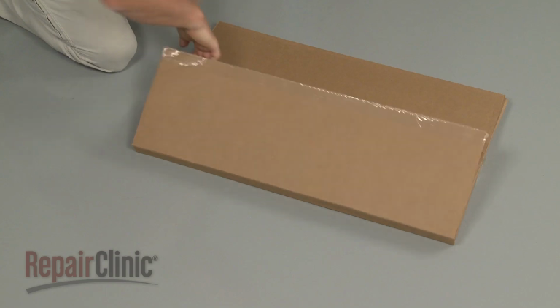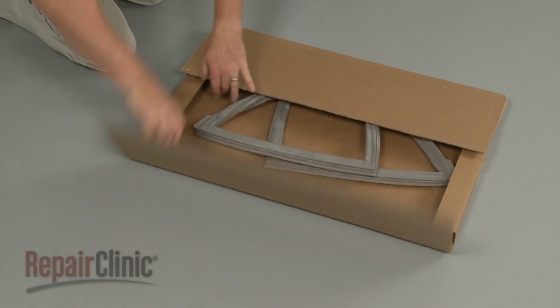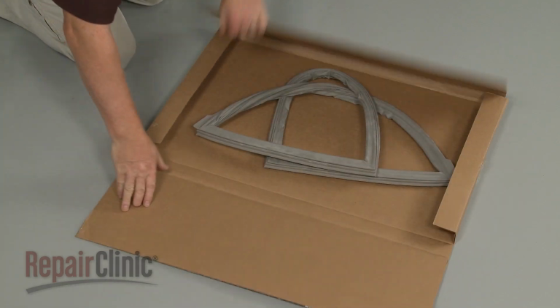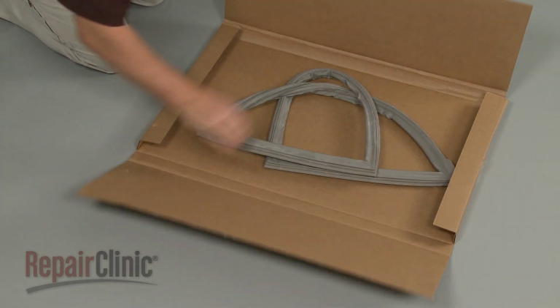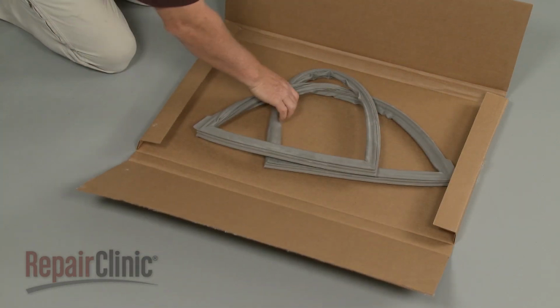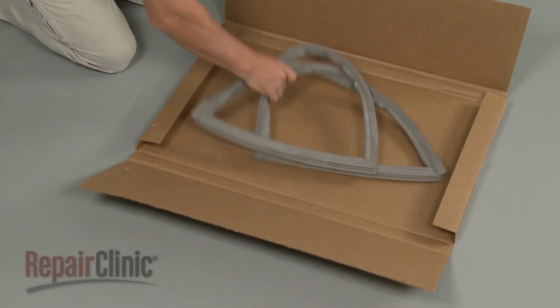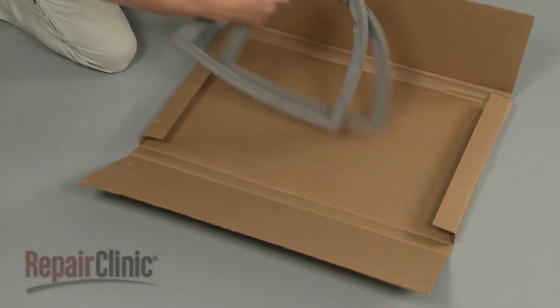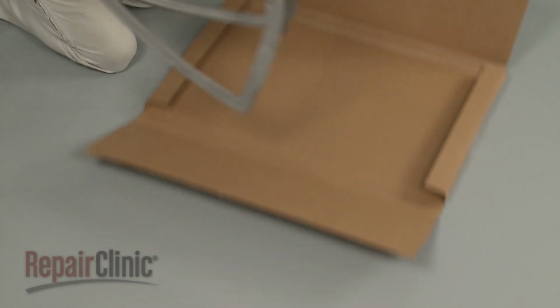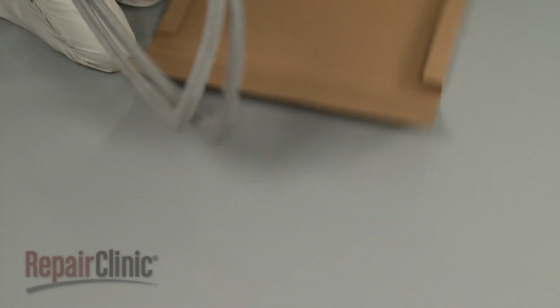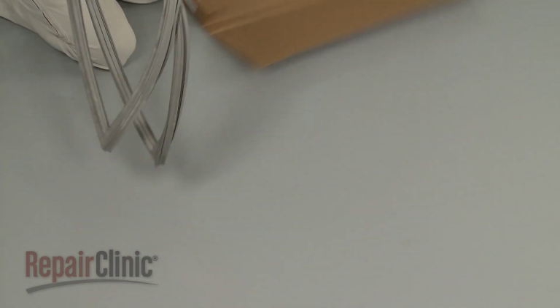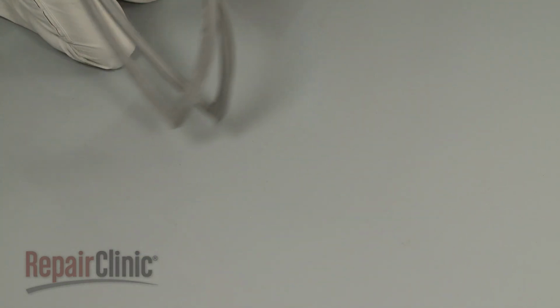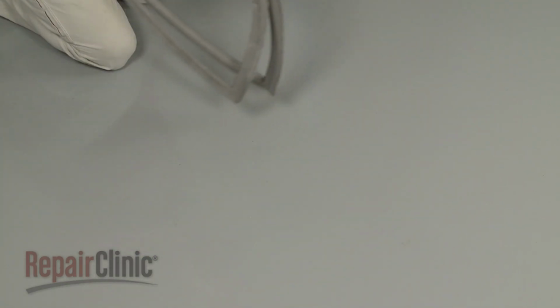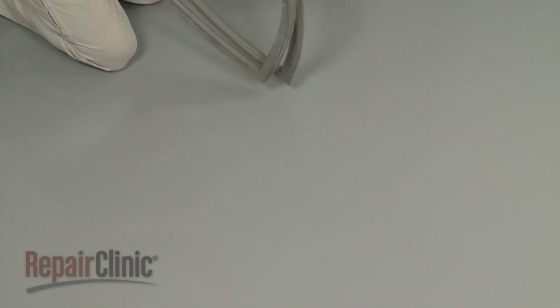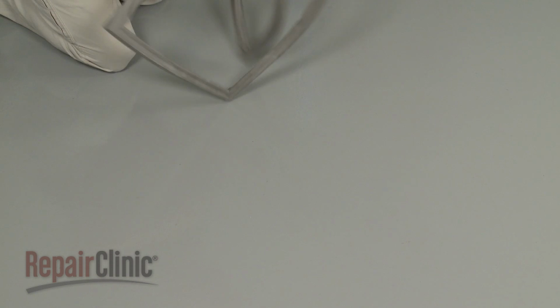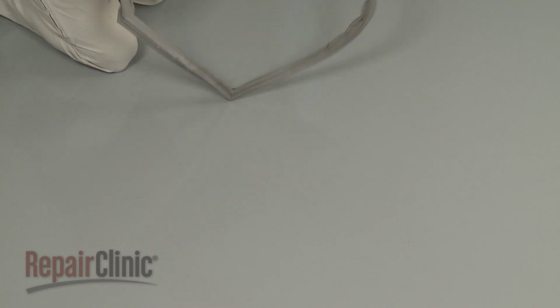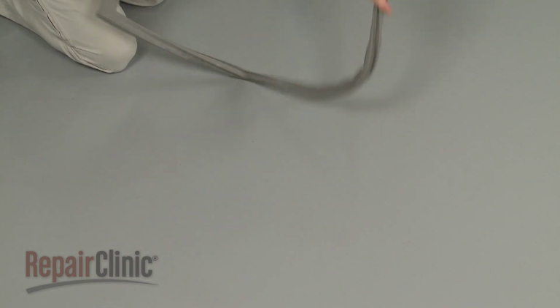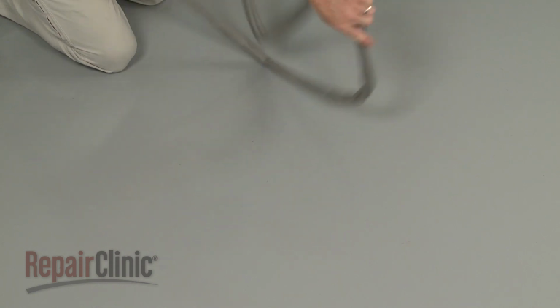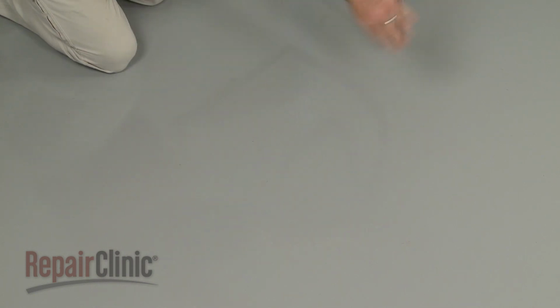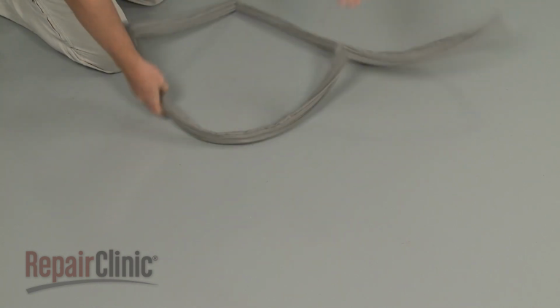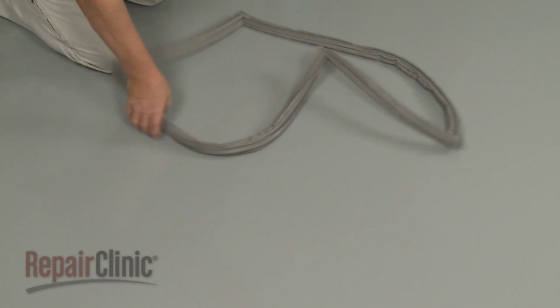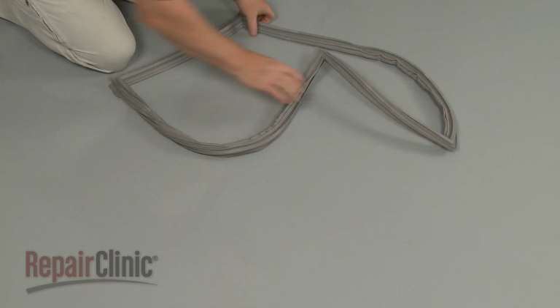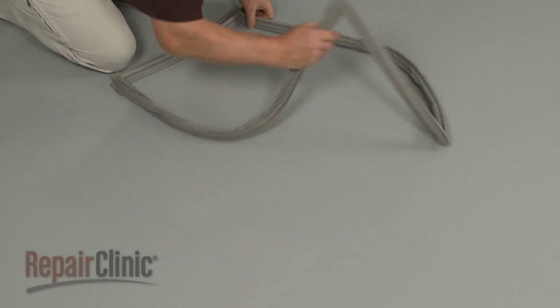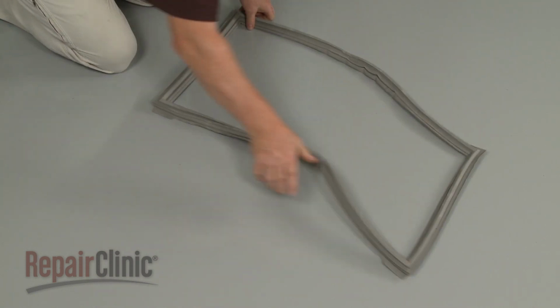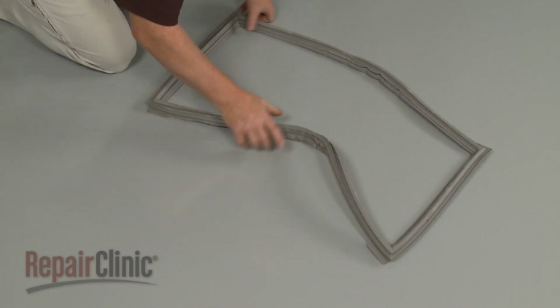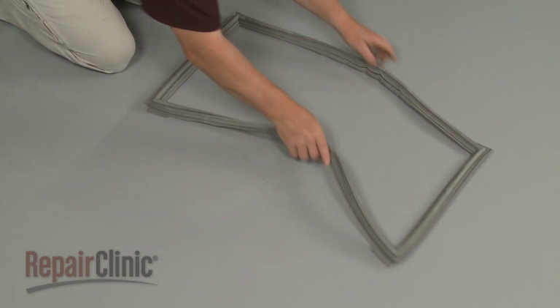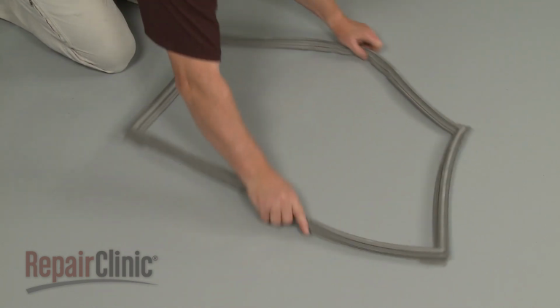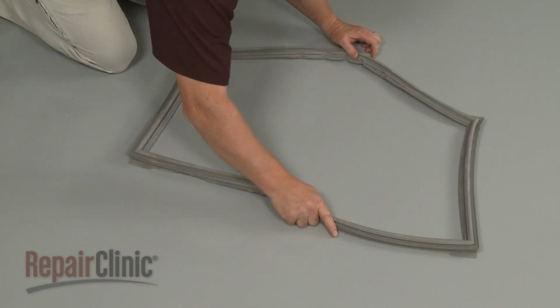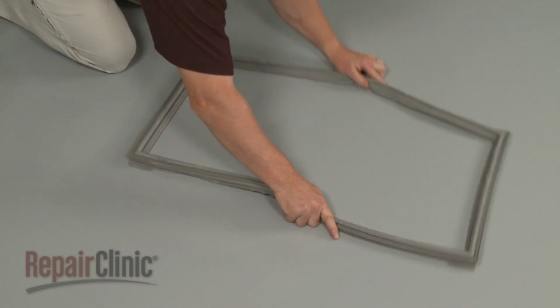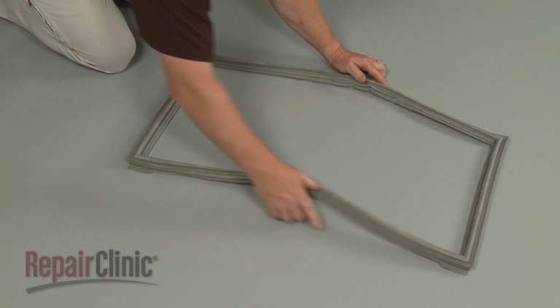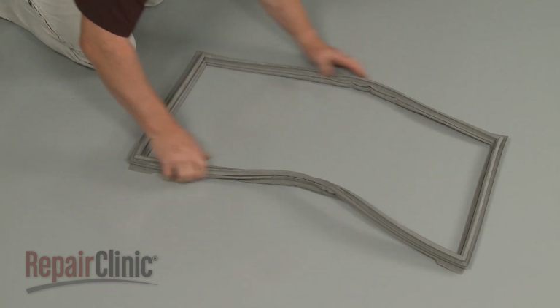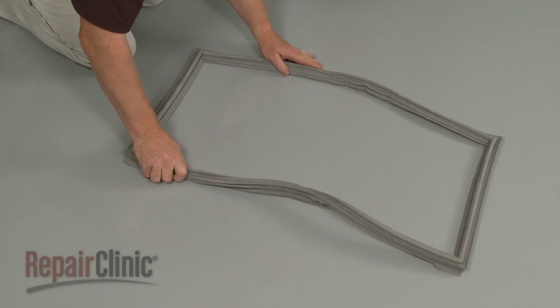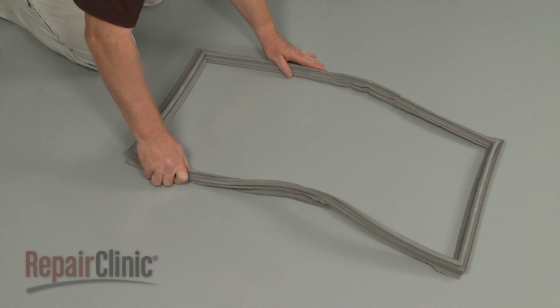Before you install the new door gasket, you may need to lay it out on a flat sturdy surface for up to 24 hours to help the gasket regain its original form.